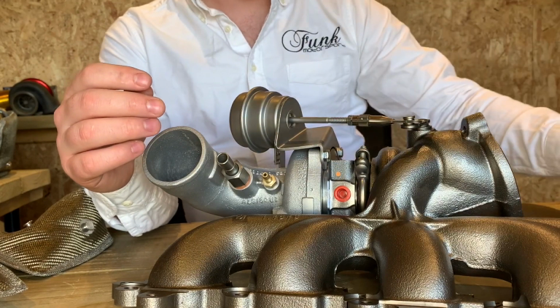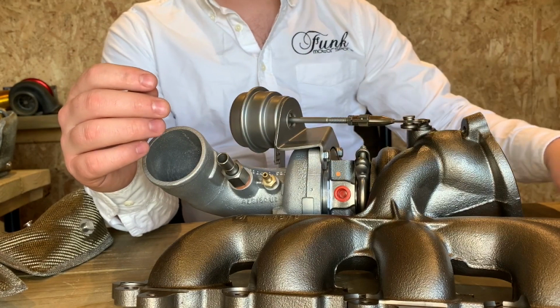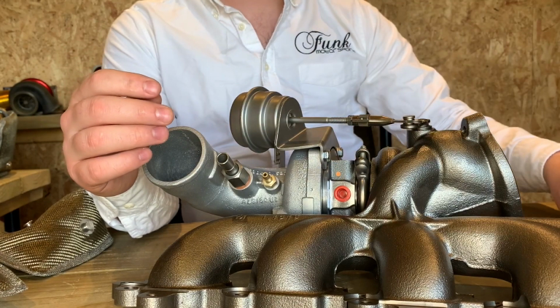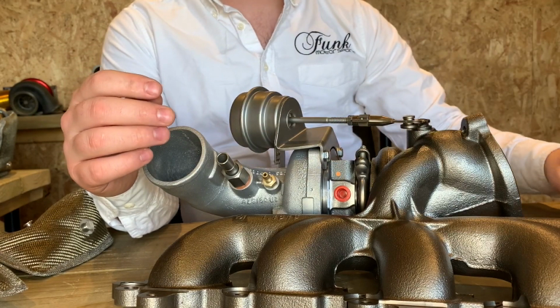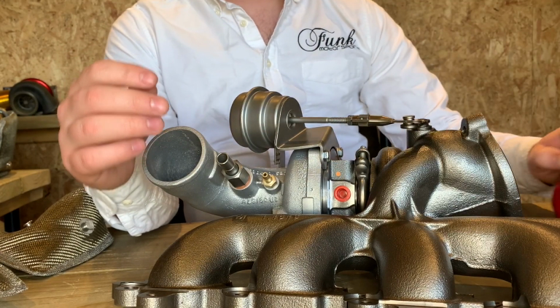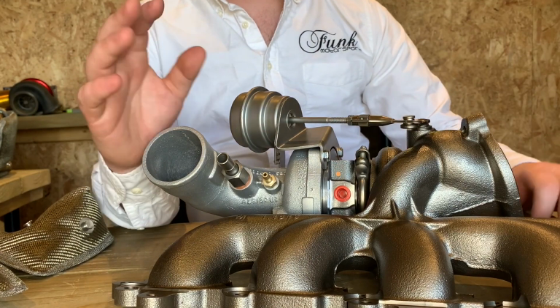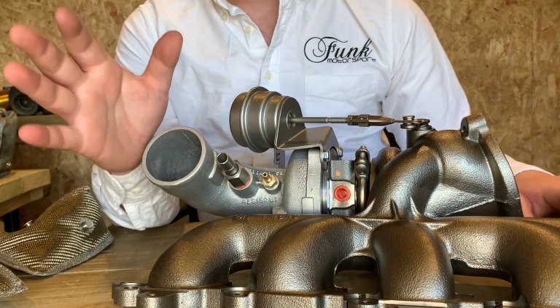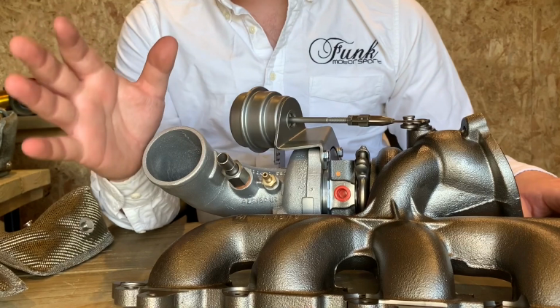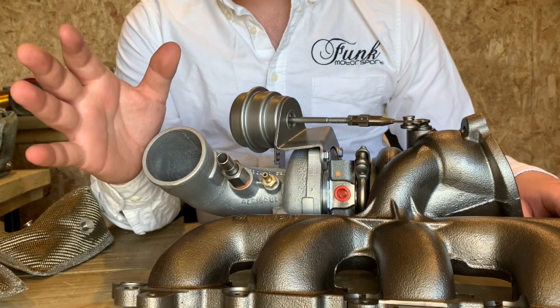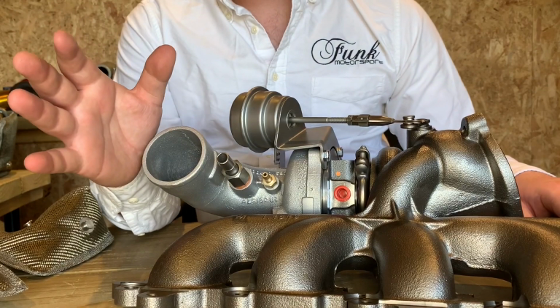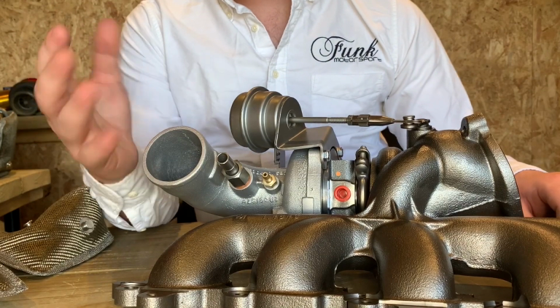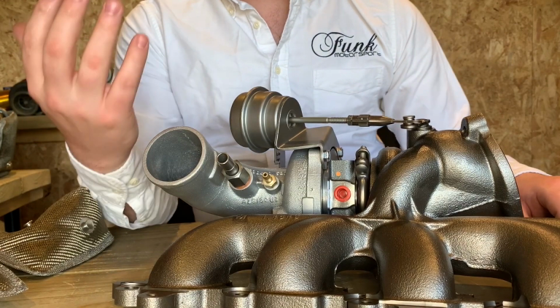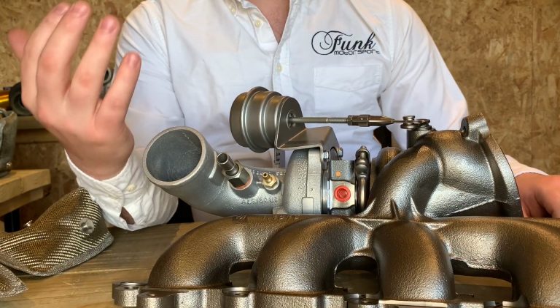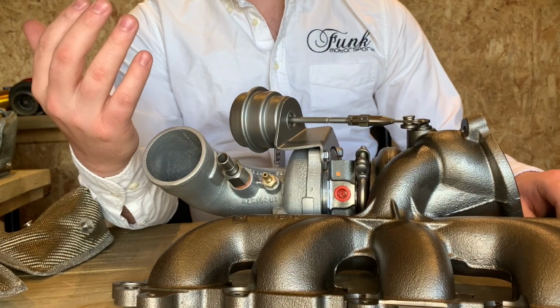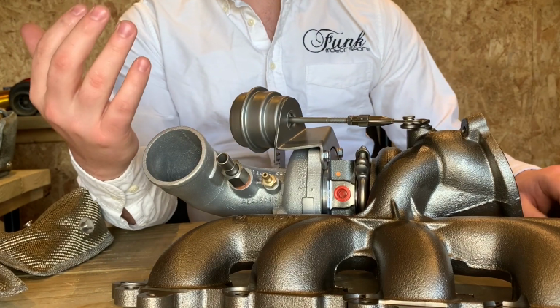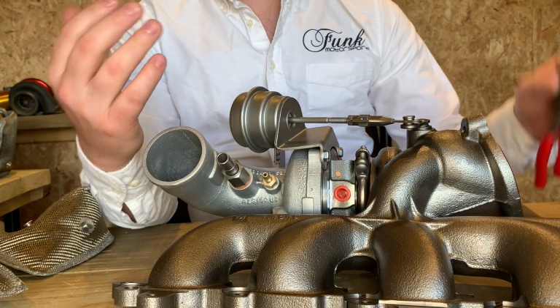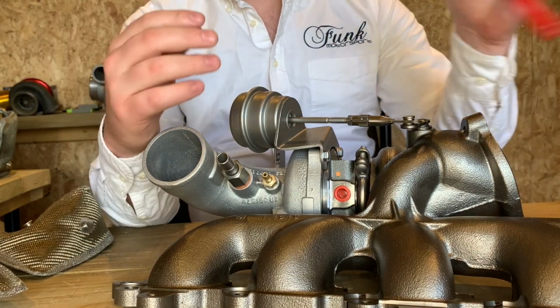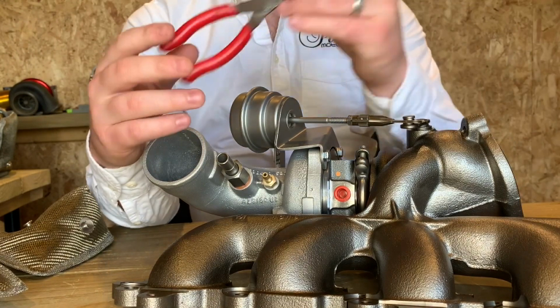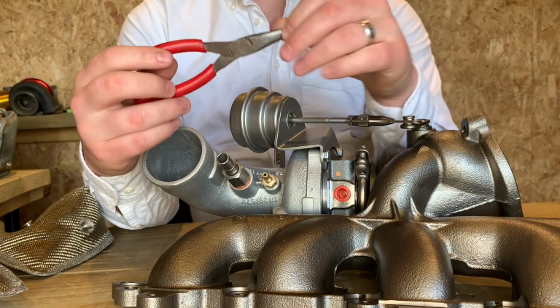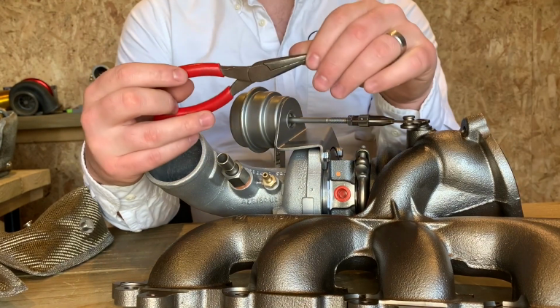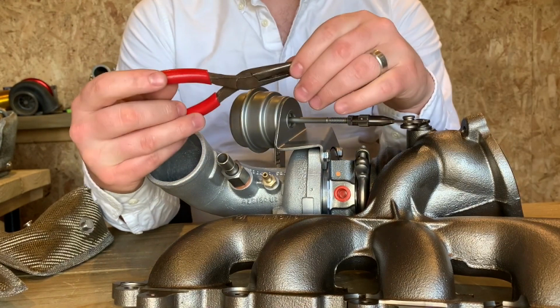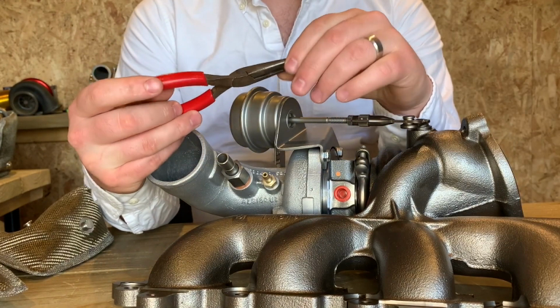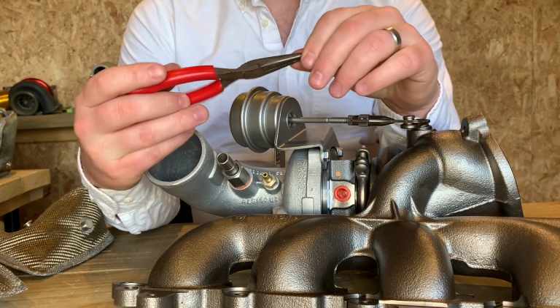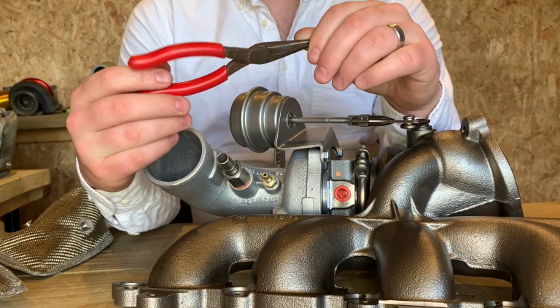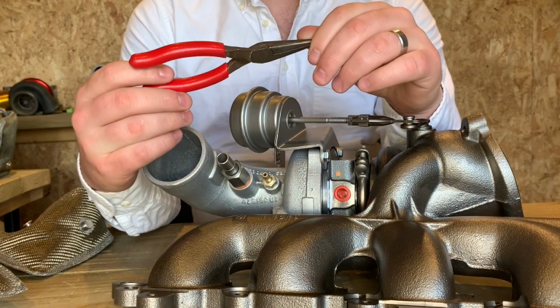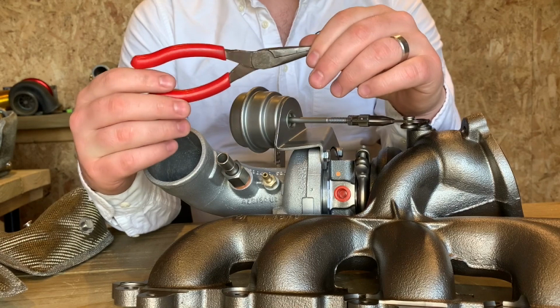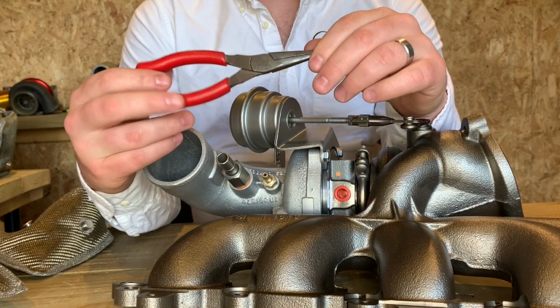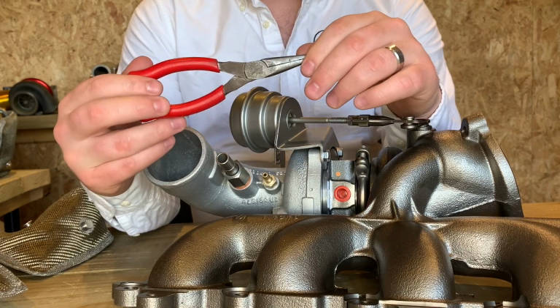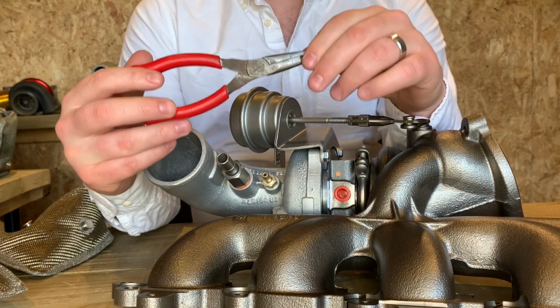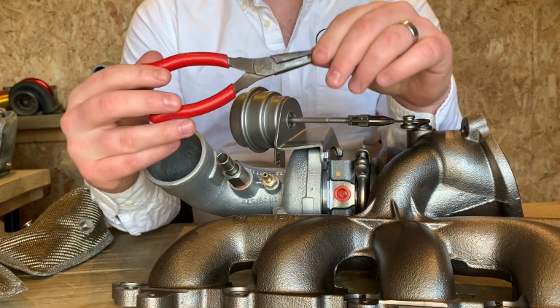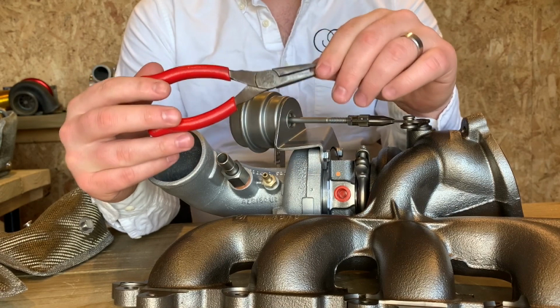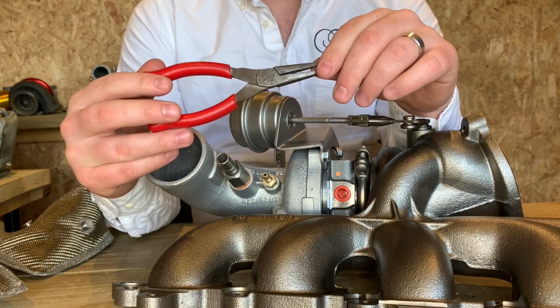For fitment, if you have easily irritated skin I would recommend wearing some gloves, and I would also recommend either a spring puller tool or some pliers like the ones here.